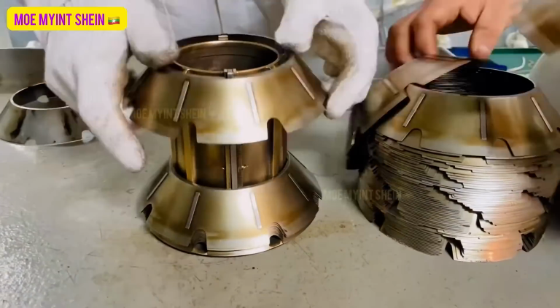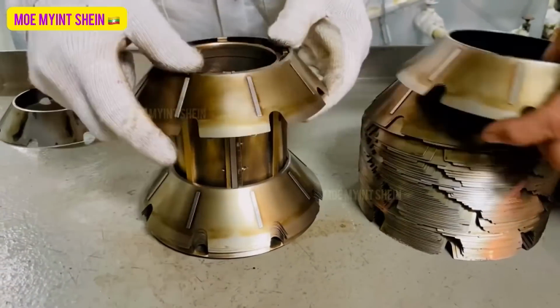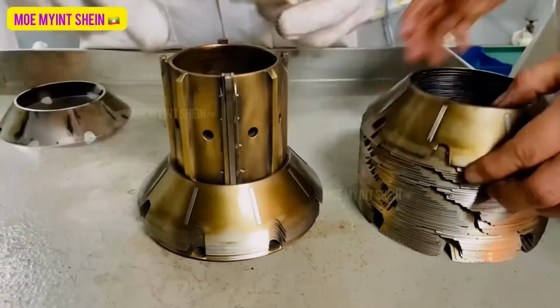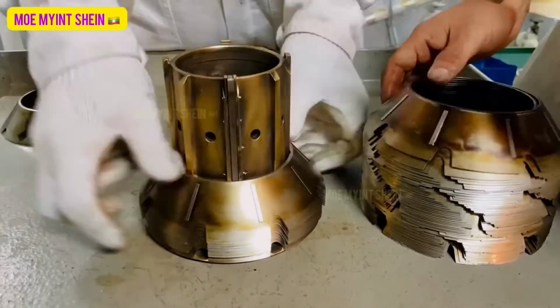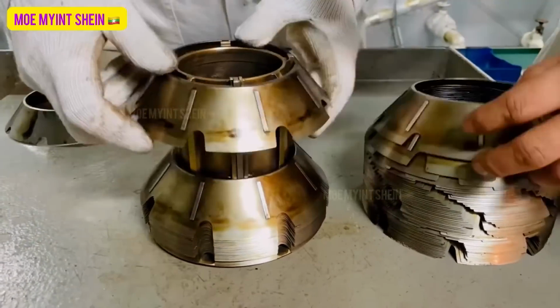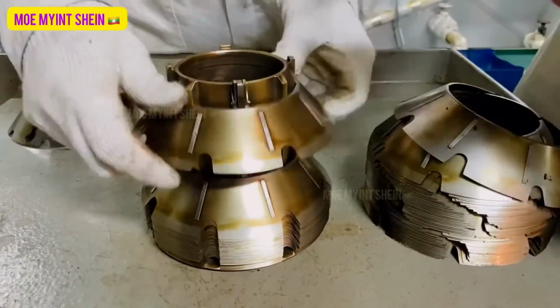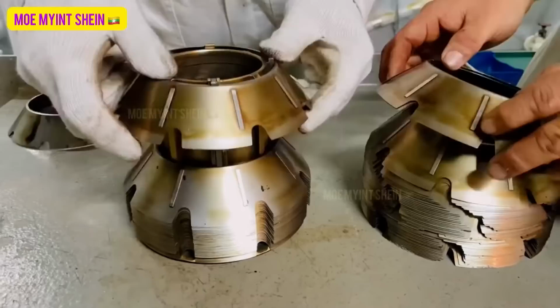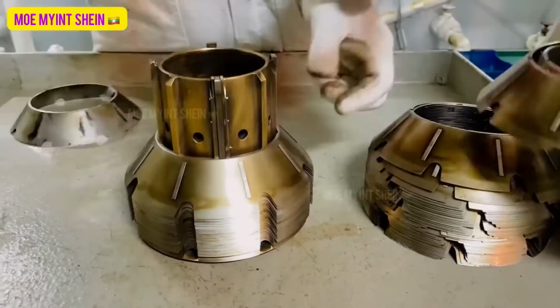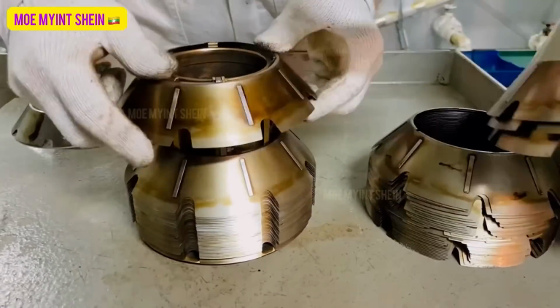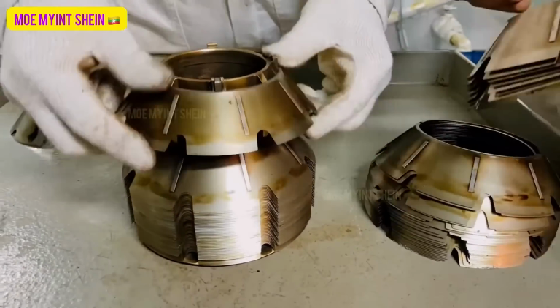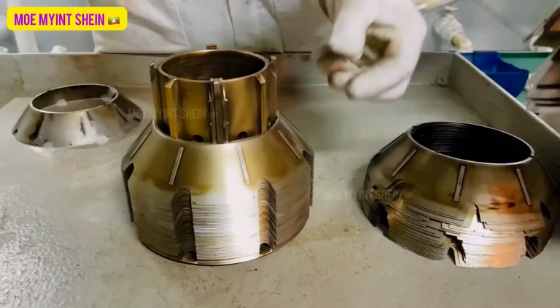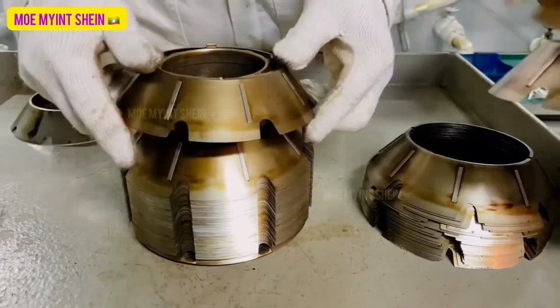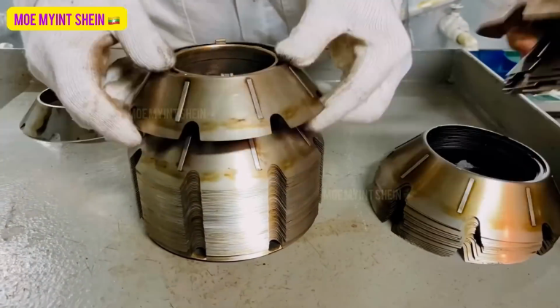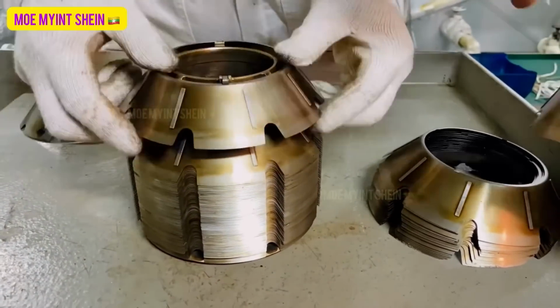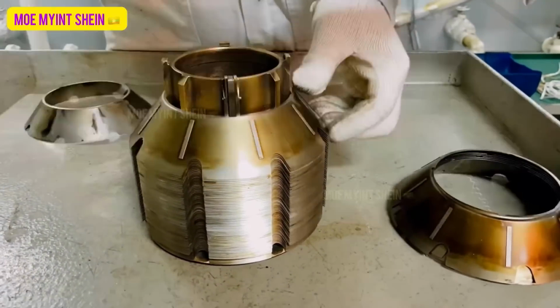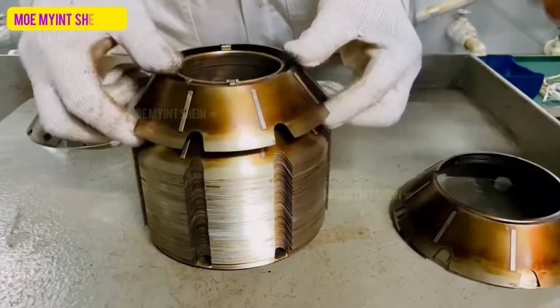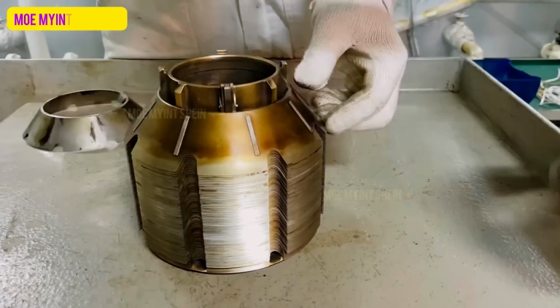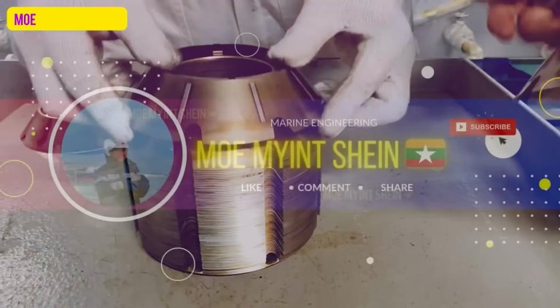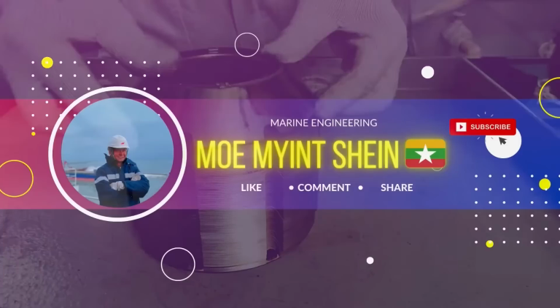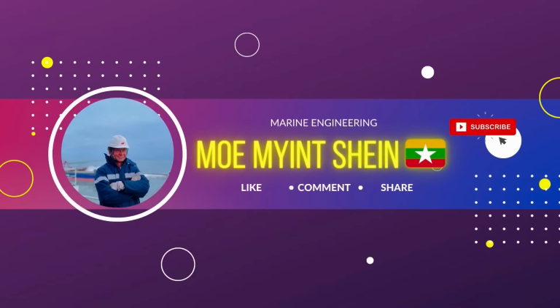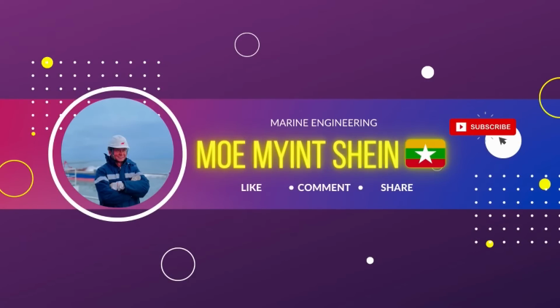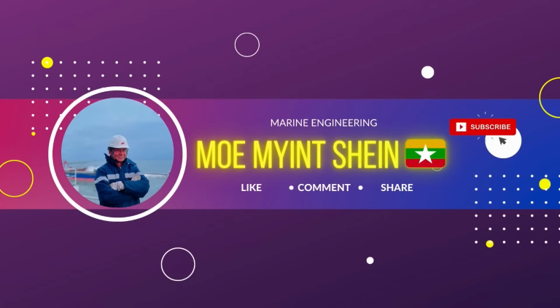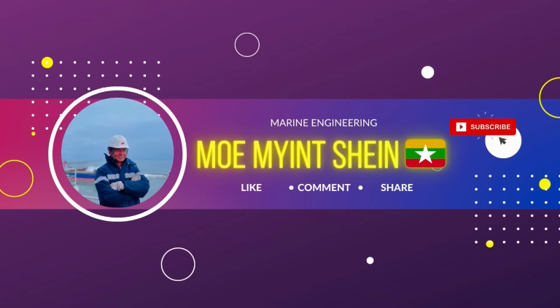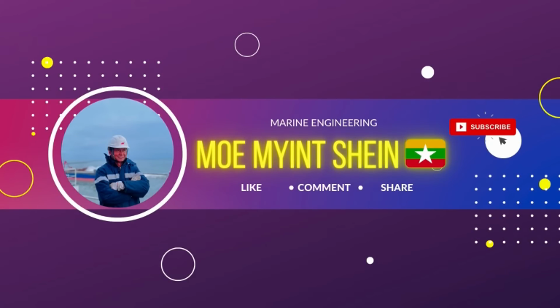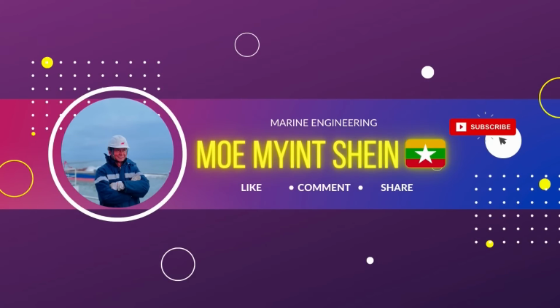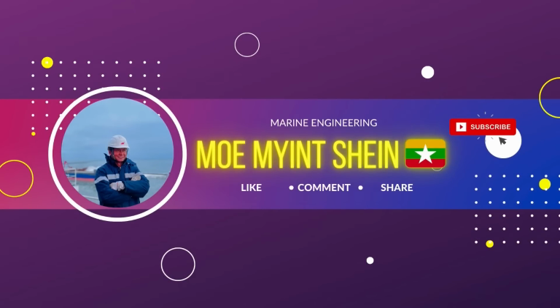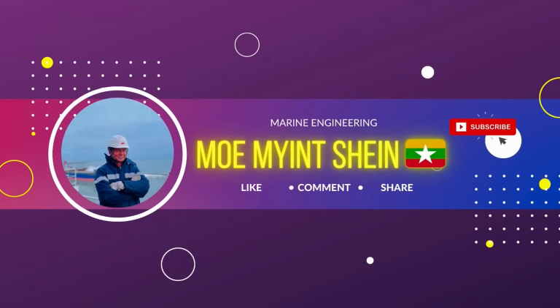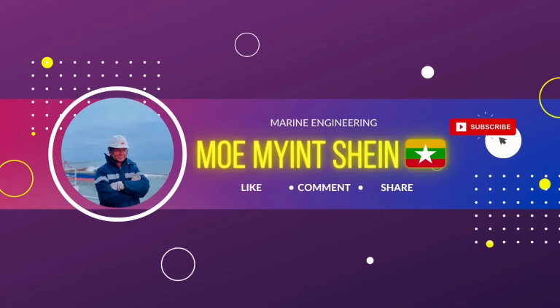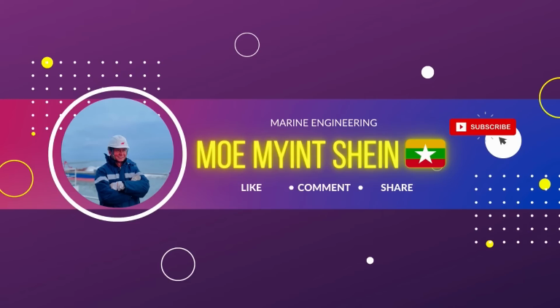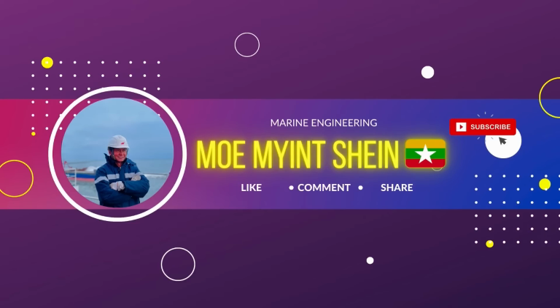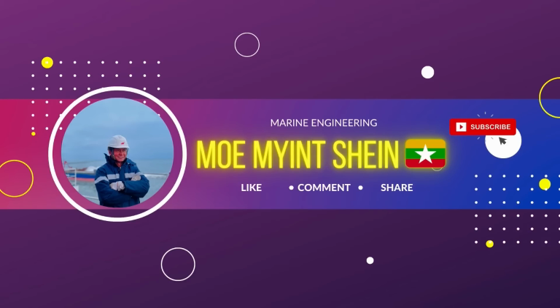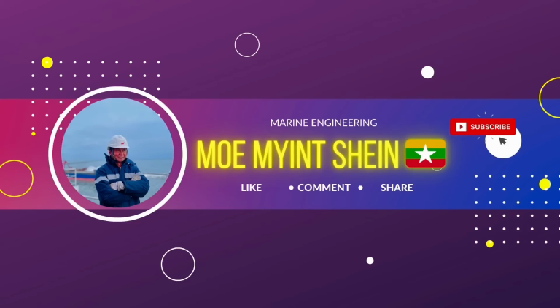Assembling the bowl parts of the separator can be watched in episode 2. Hope you found this video satisfying and learned something useful. Goodbye for now.